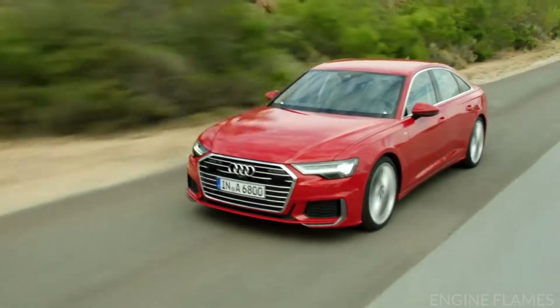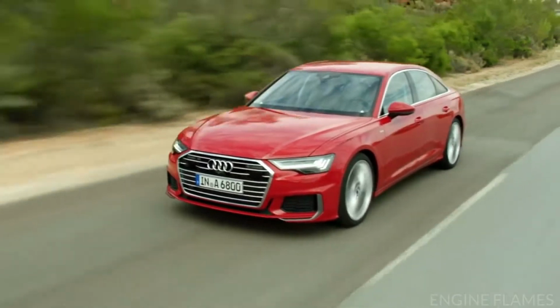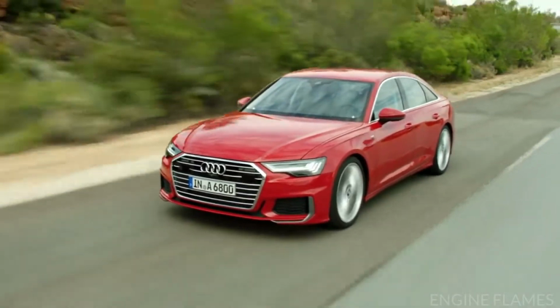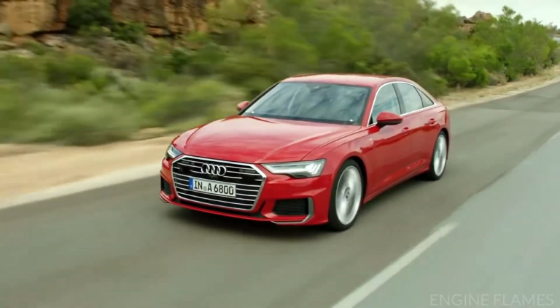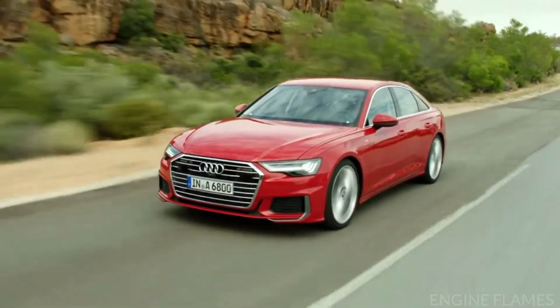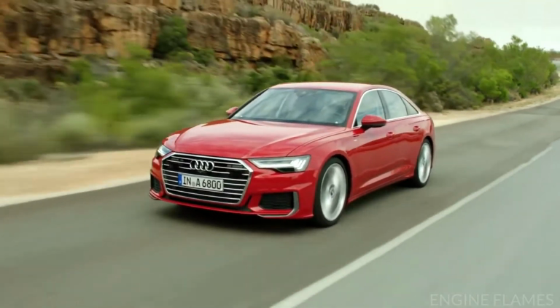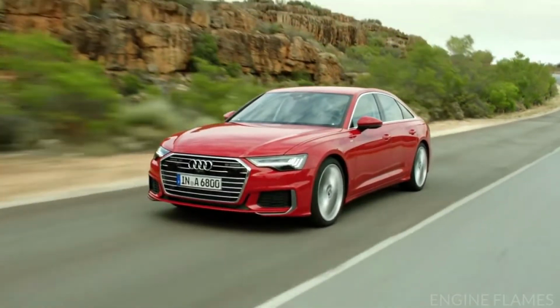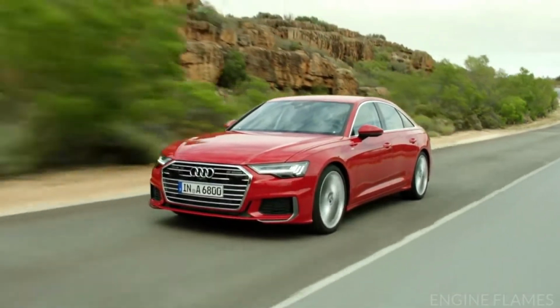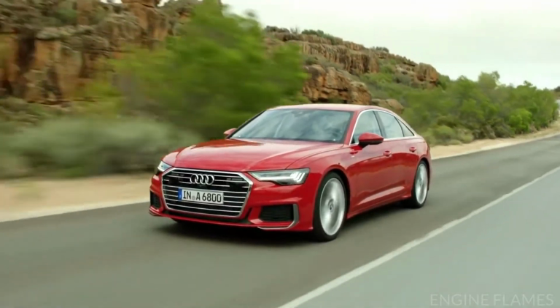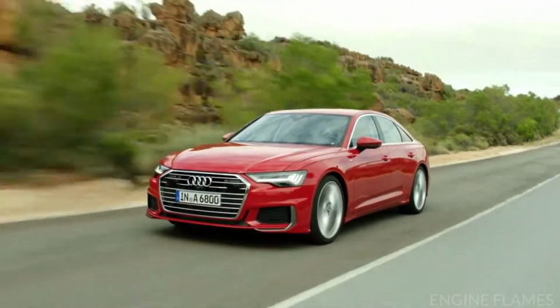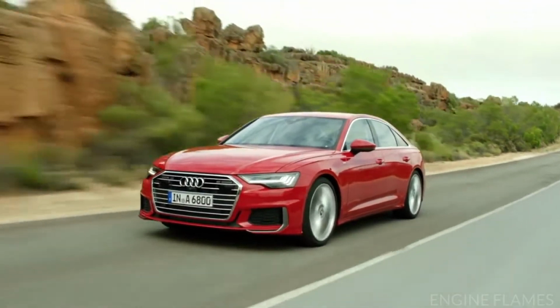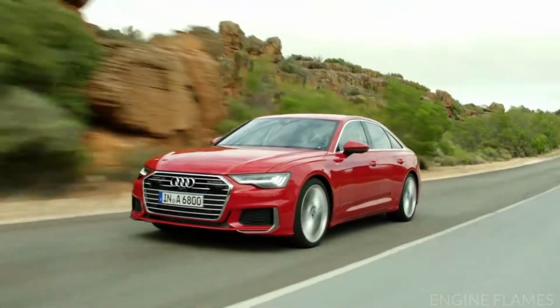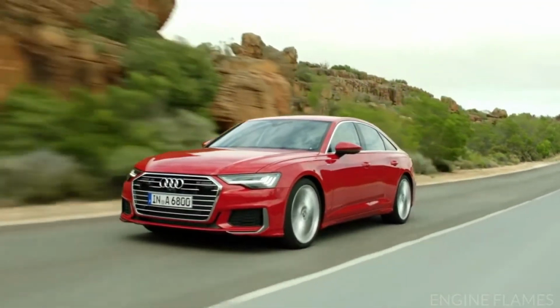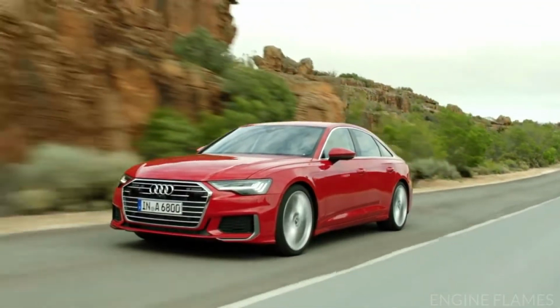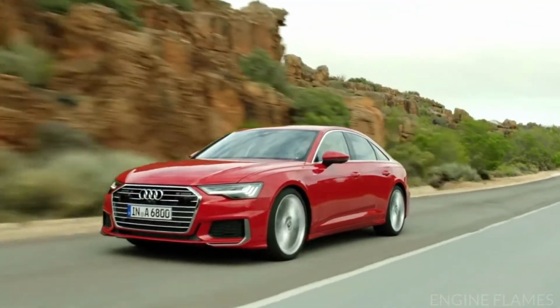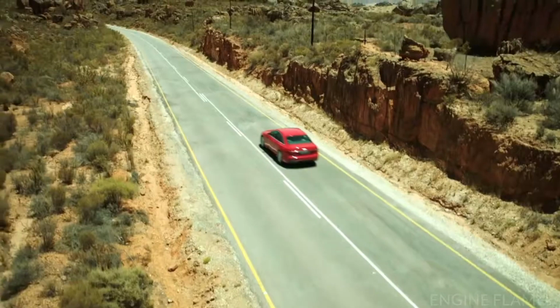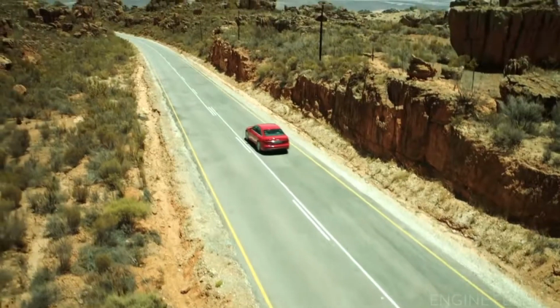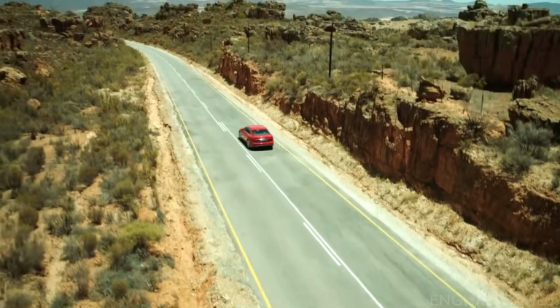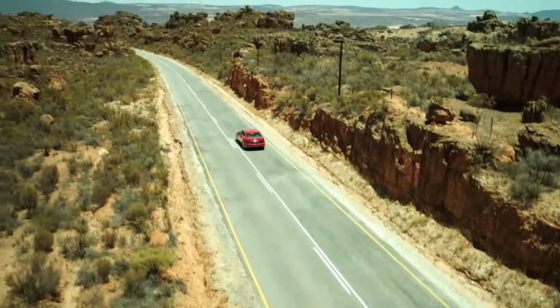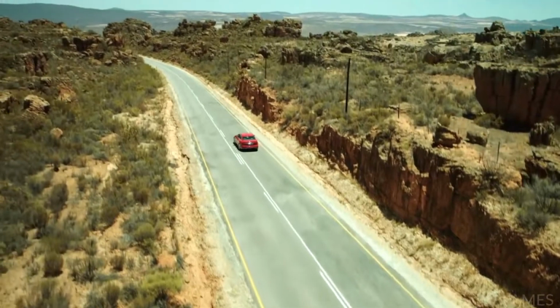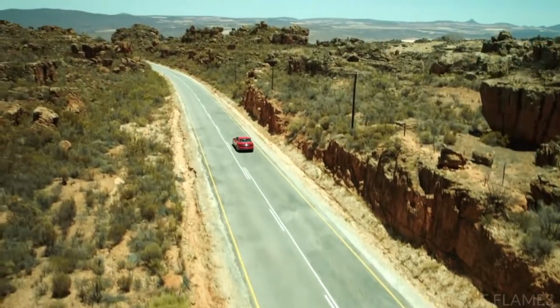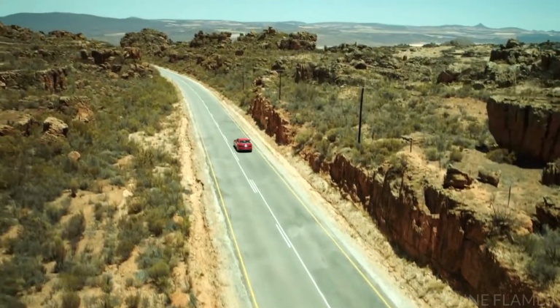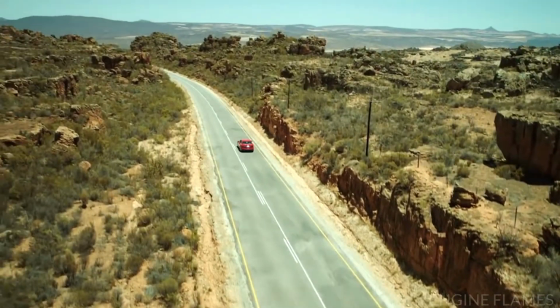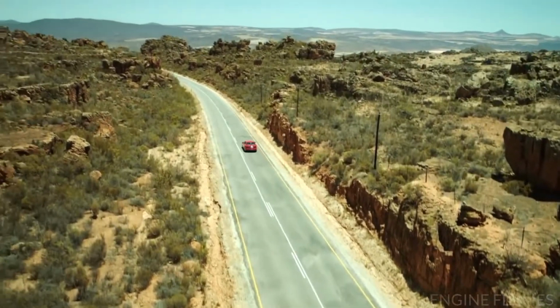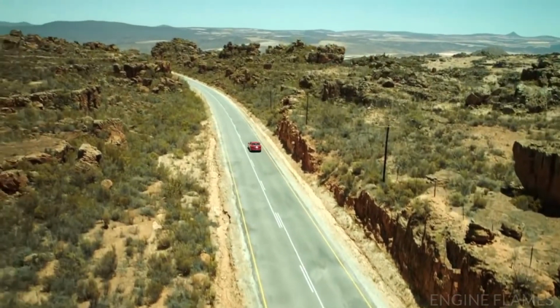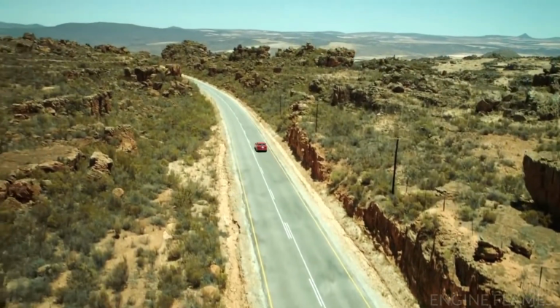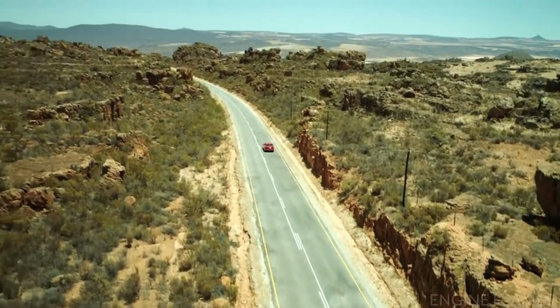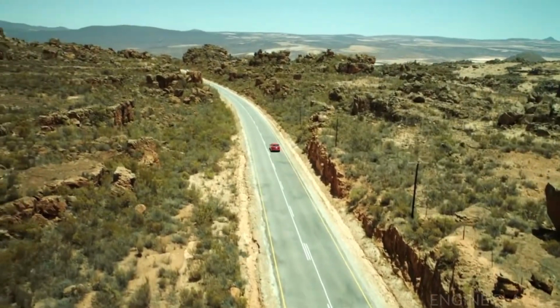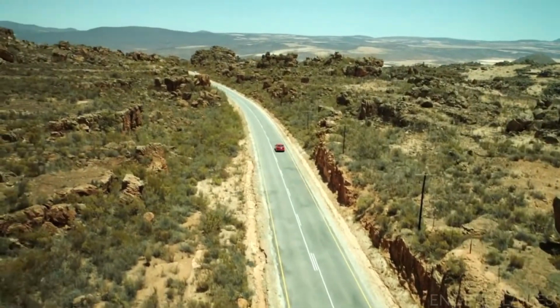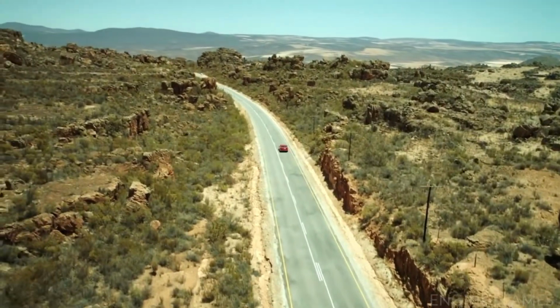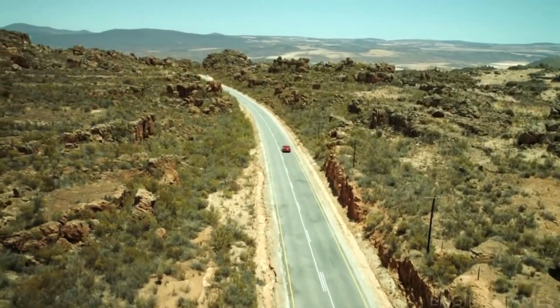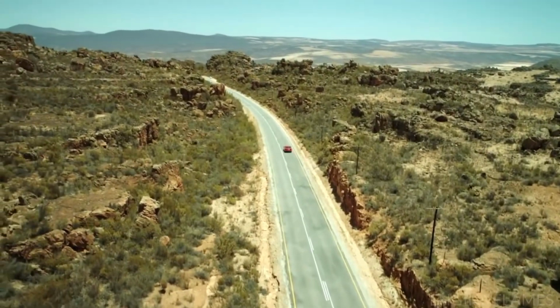The synthesis of beauty and innovation, designed and engineered to bond the driver with the road — the Audi A6.